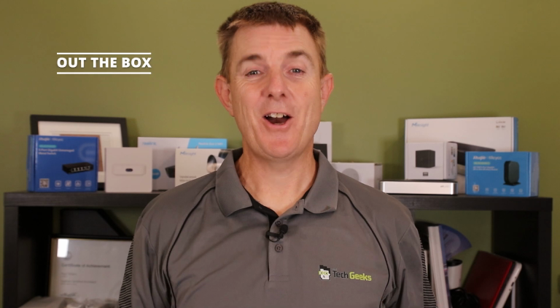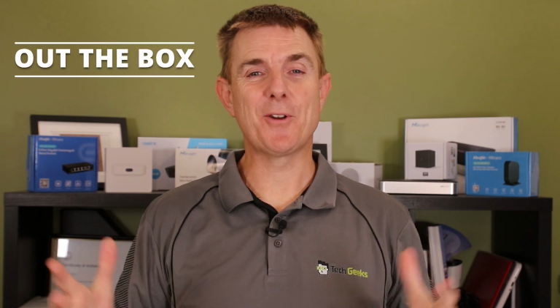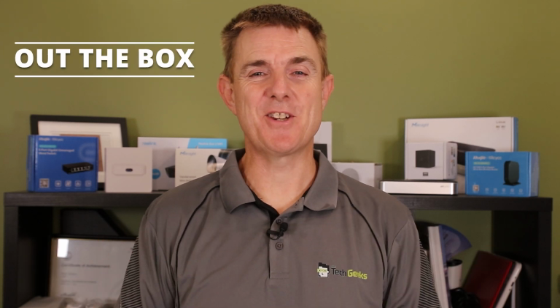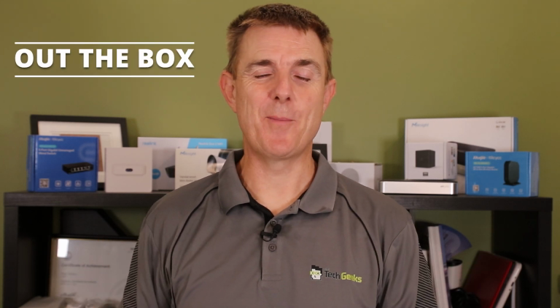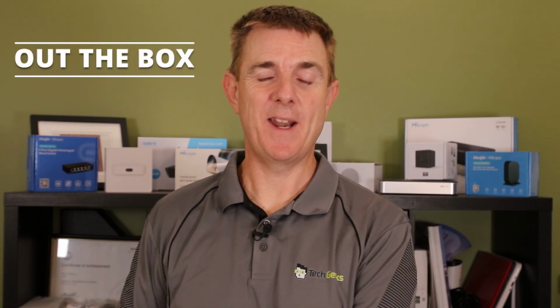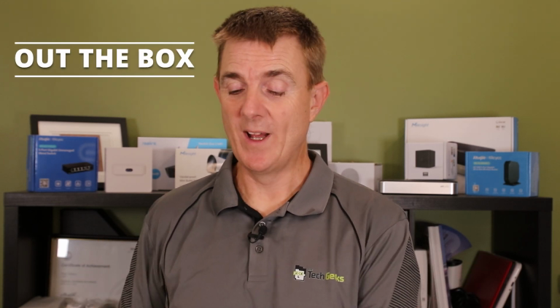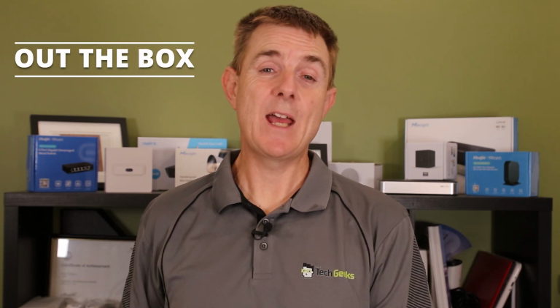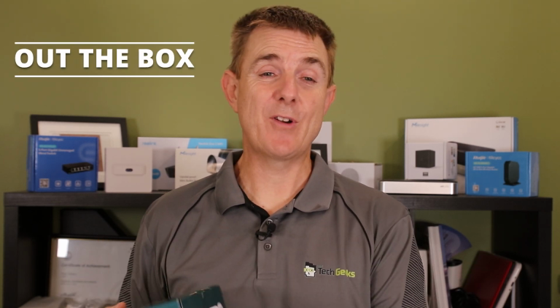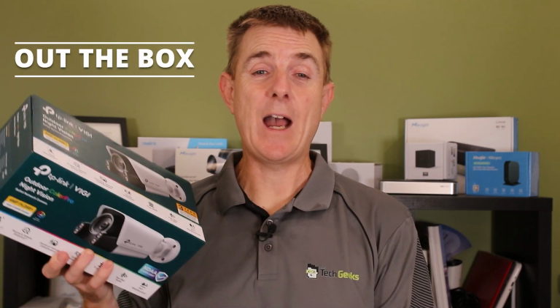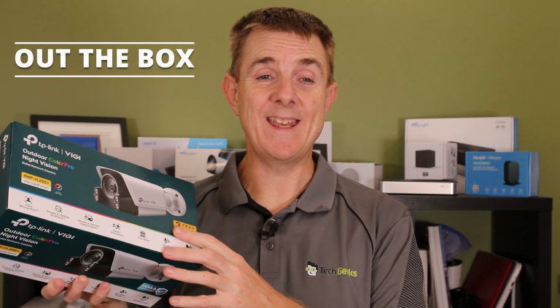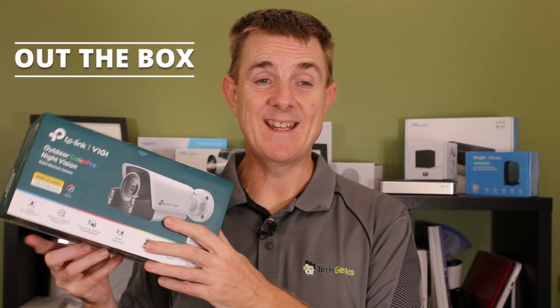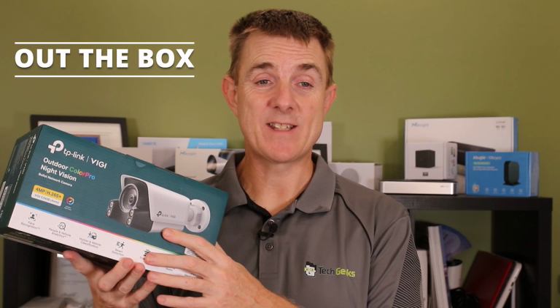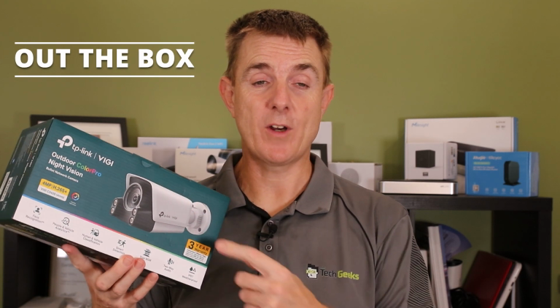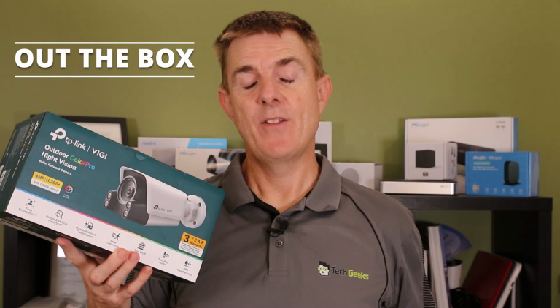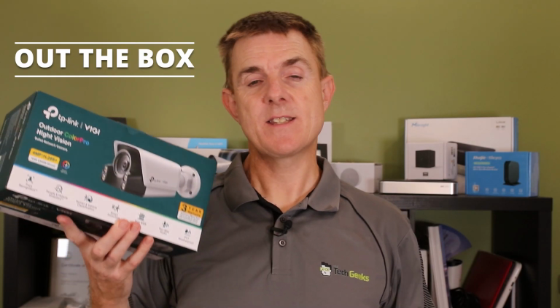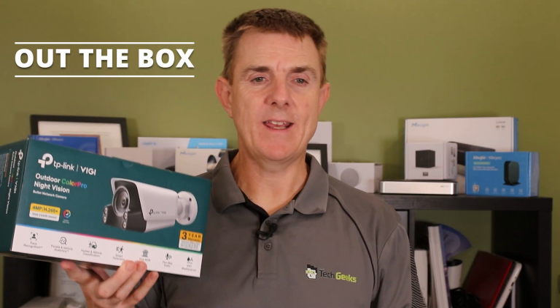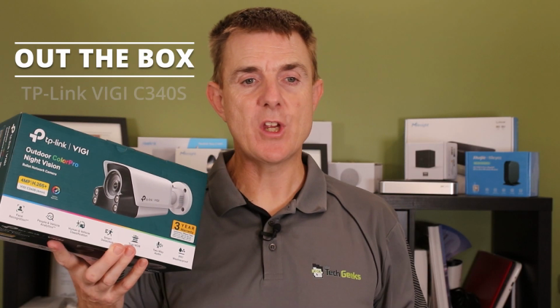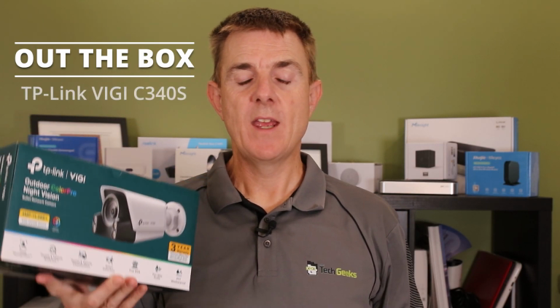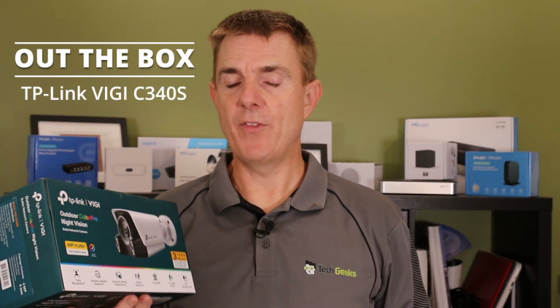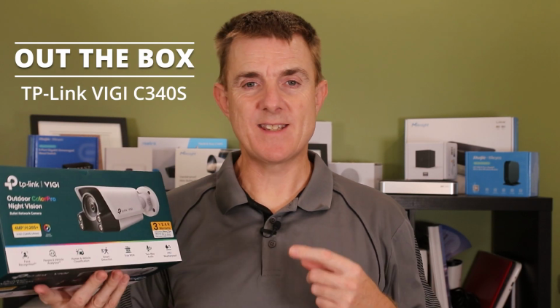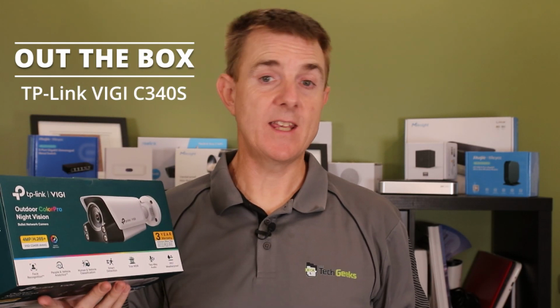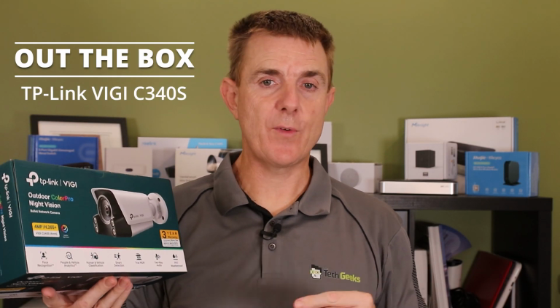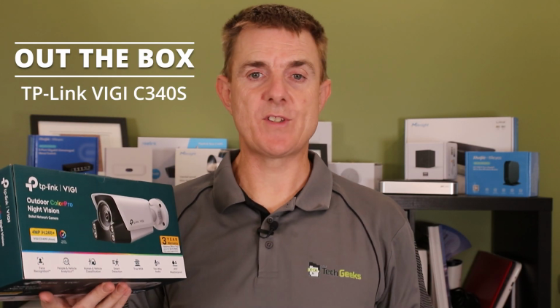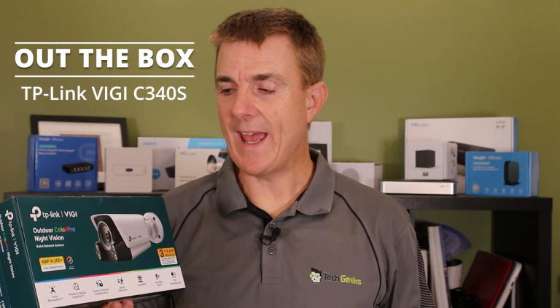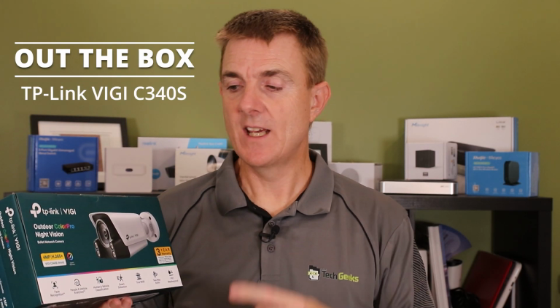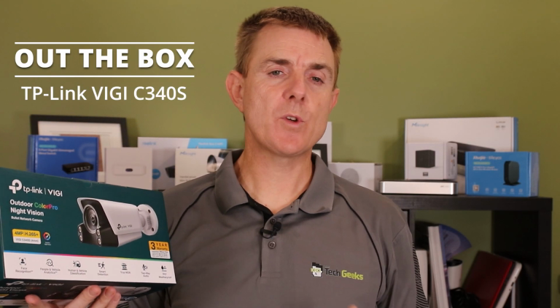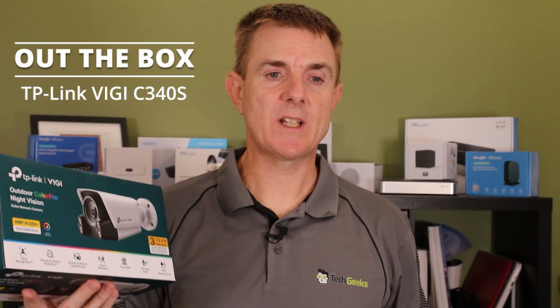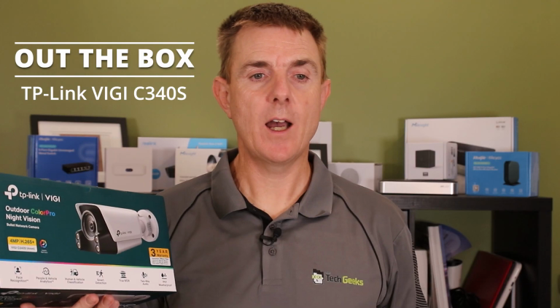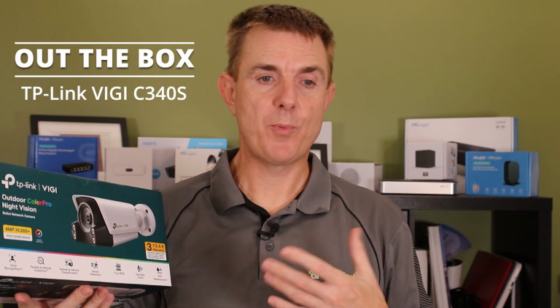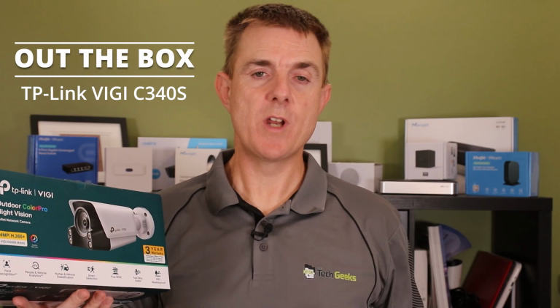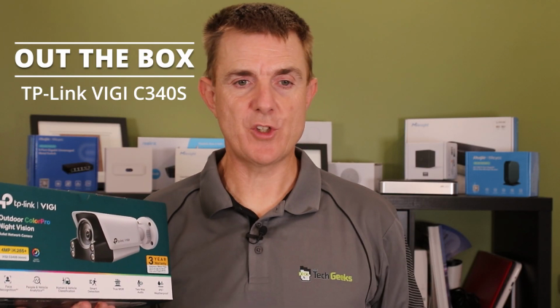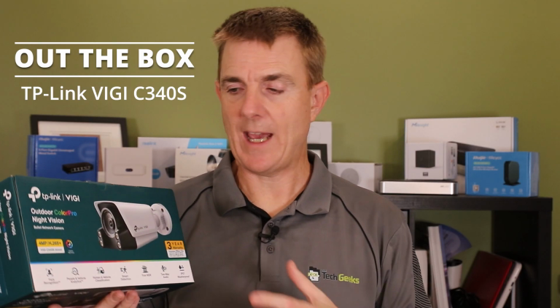Hi and welcome to this edition of Out of the Box. My name is Paul. Today we're going to have a look at what is in this box. This is the TP-Link Vigi C340S — the Color Pro Night Vision camera.